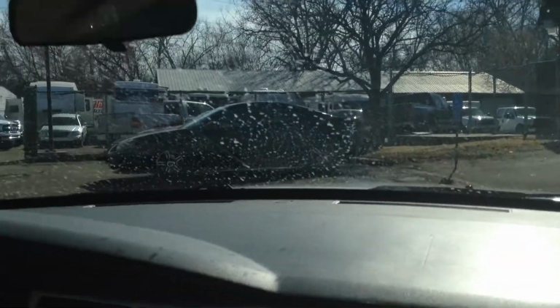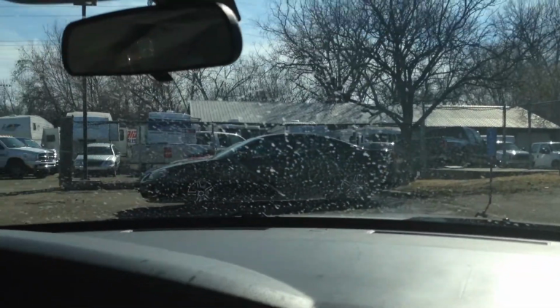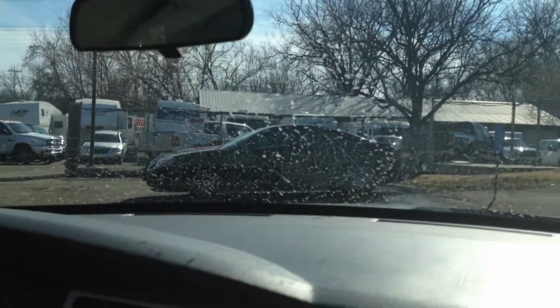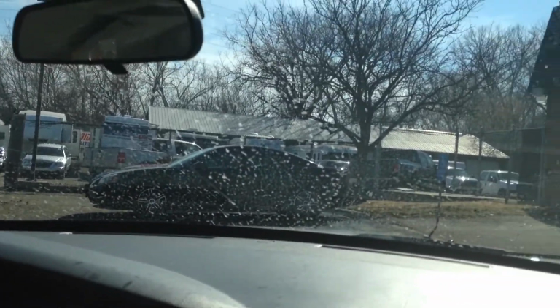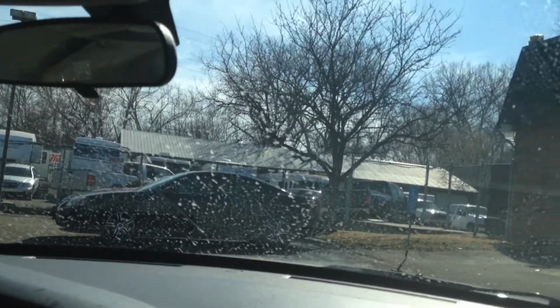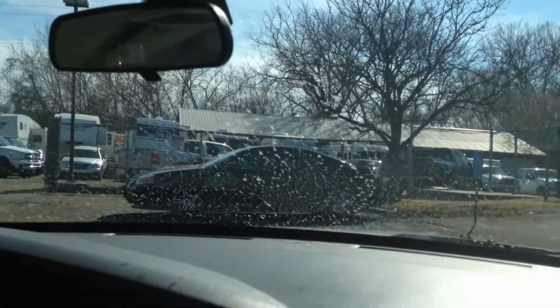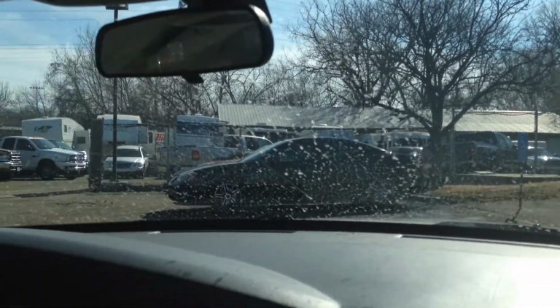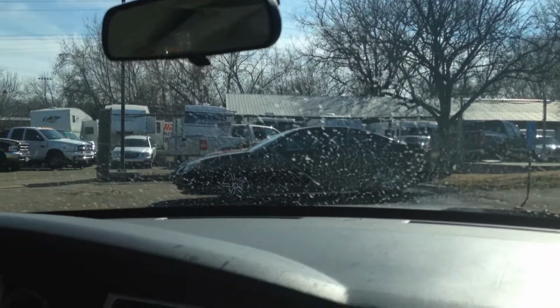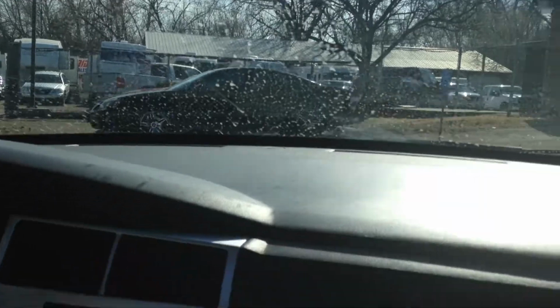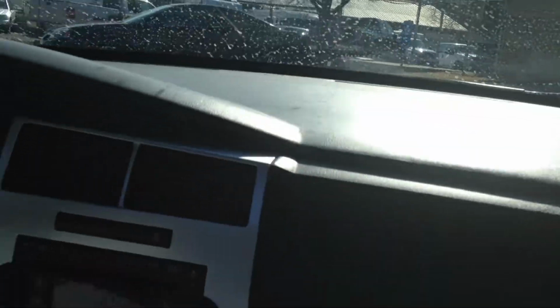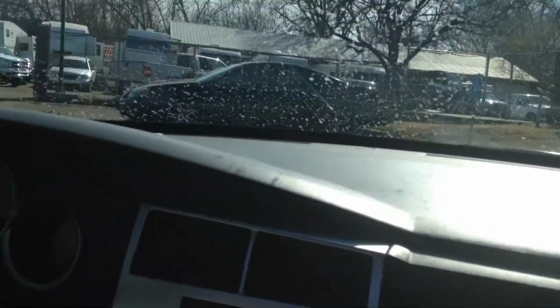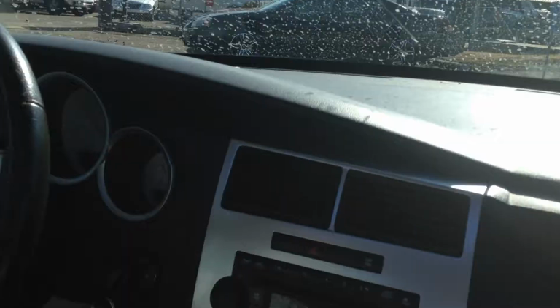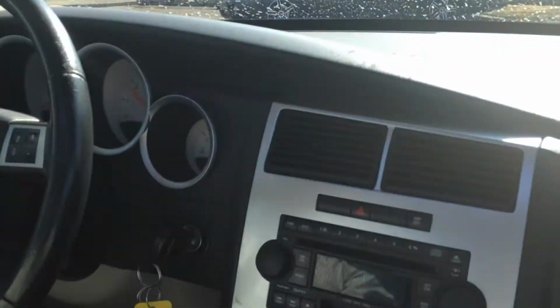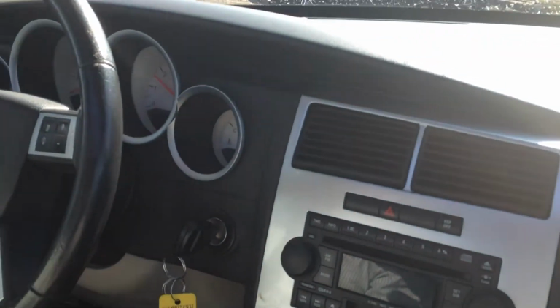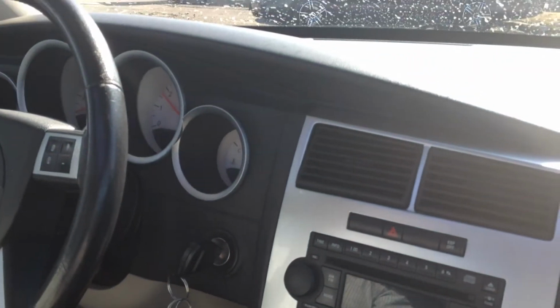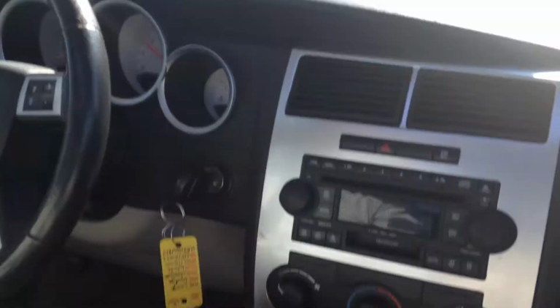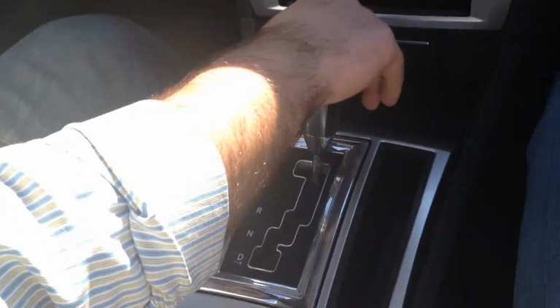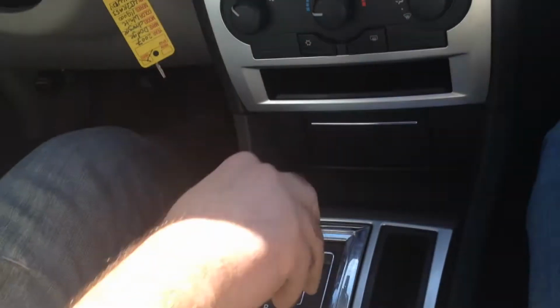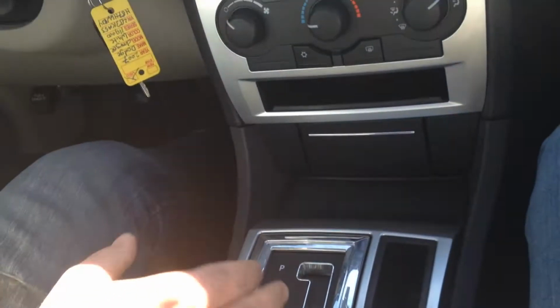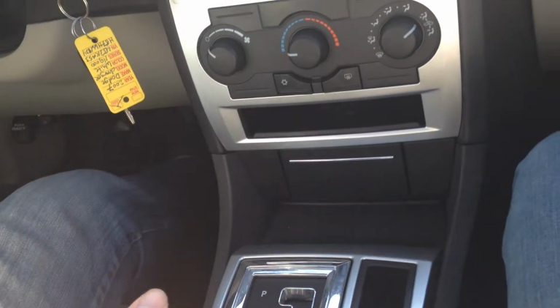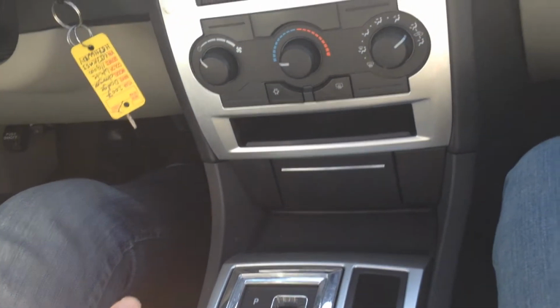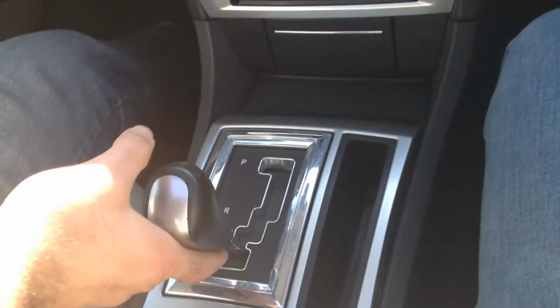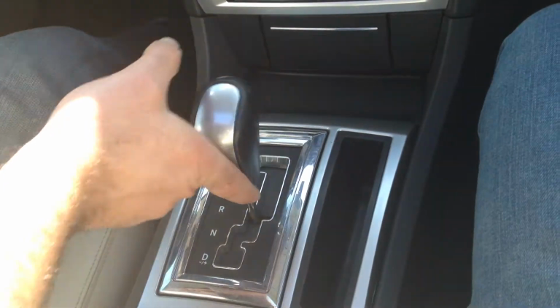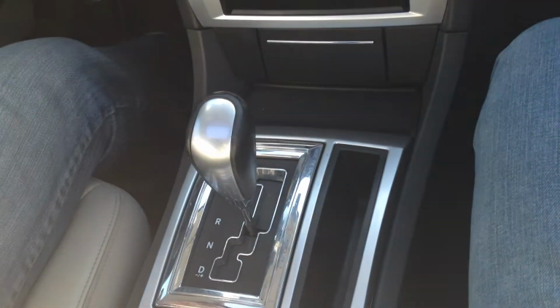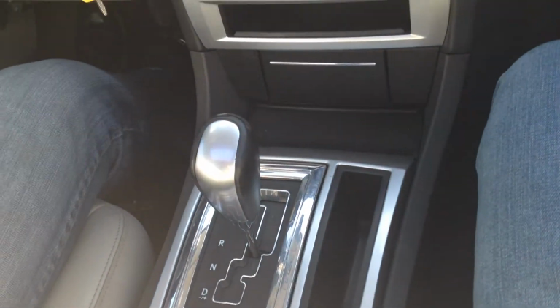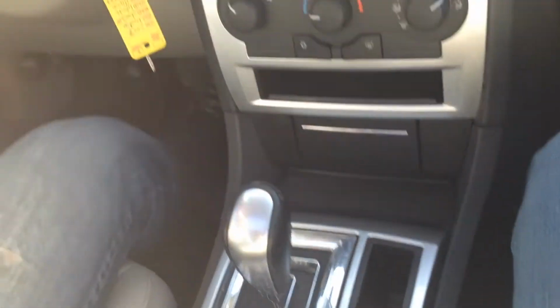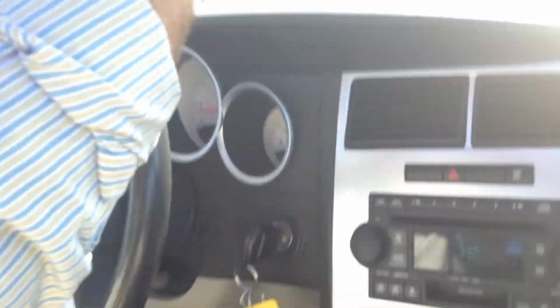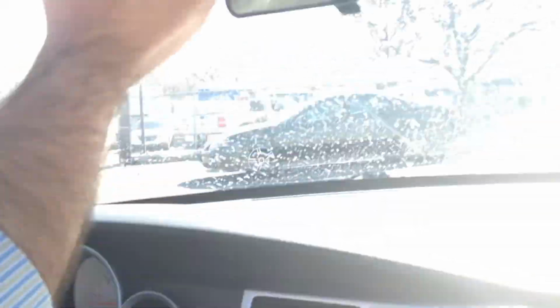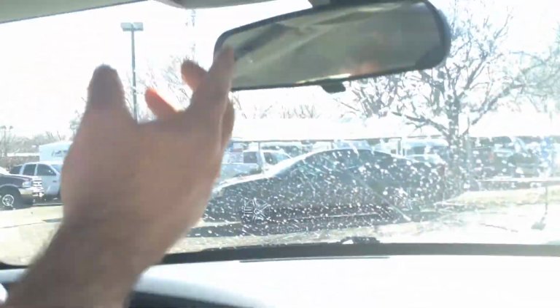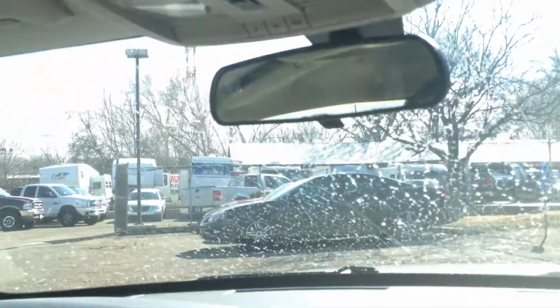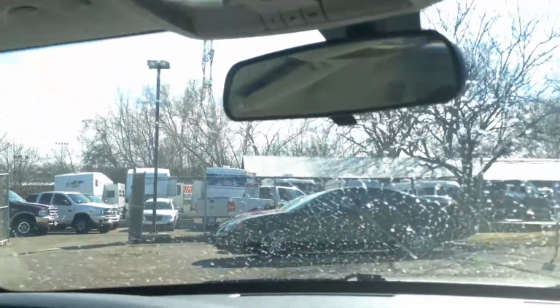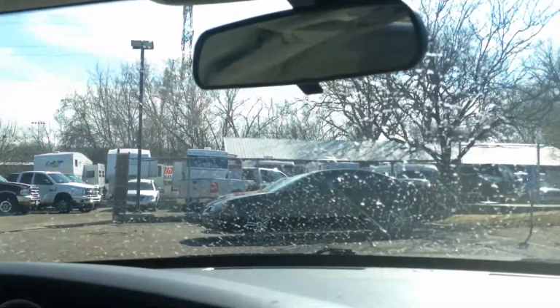110,000 miles. No warning lights on the dash. Vehicle idles right where it's supposed to — no misfire, no hesitation. Transmission goes from gear to gear without any delays or hard kicks.